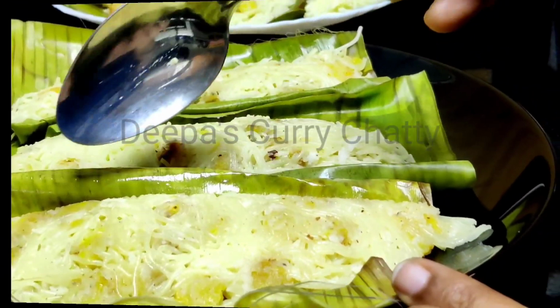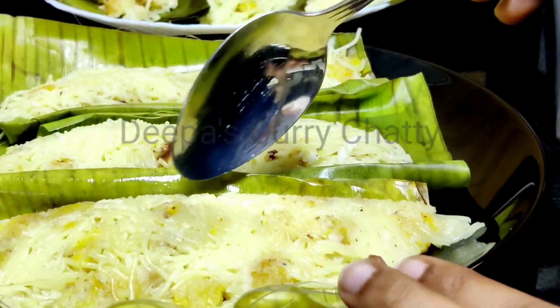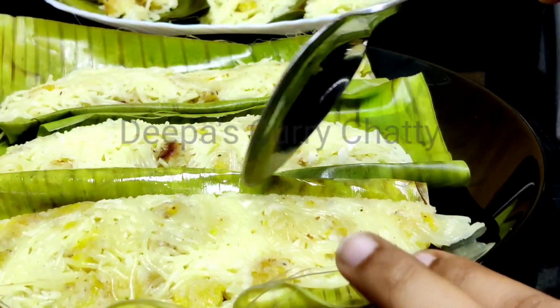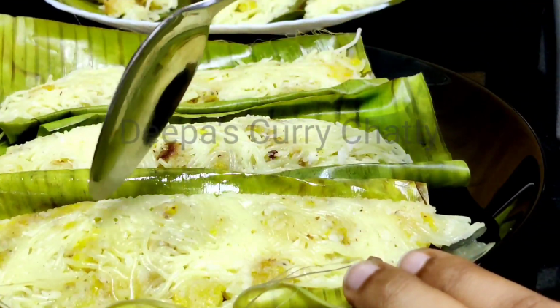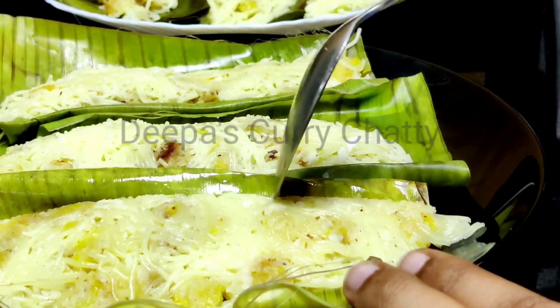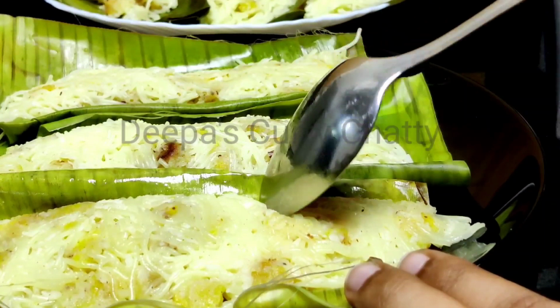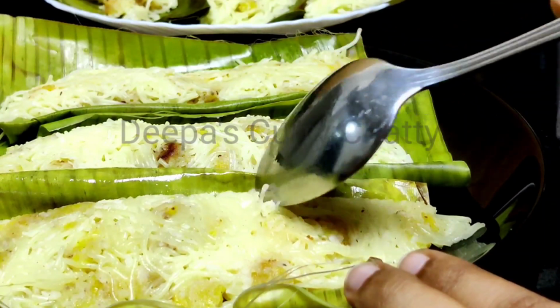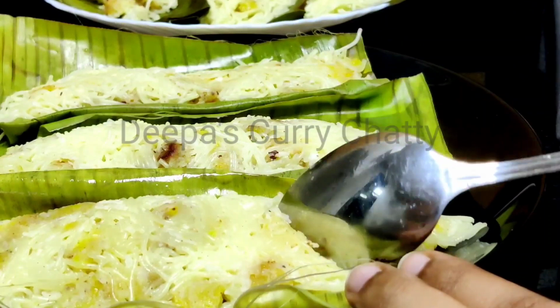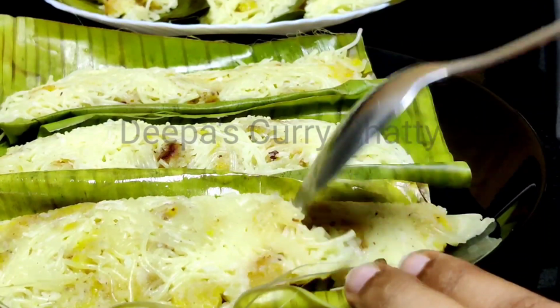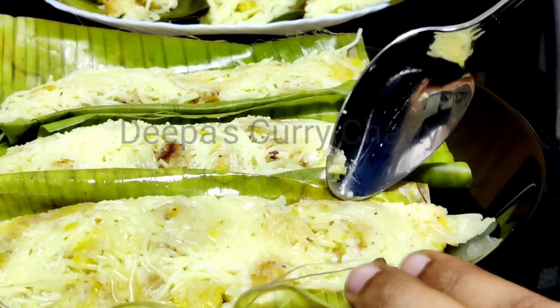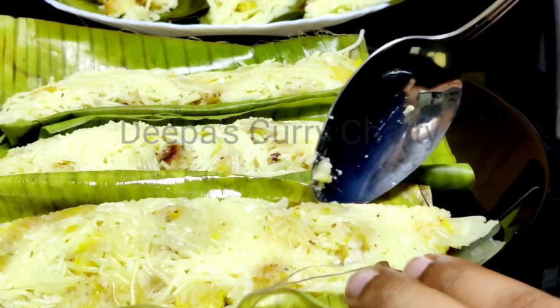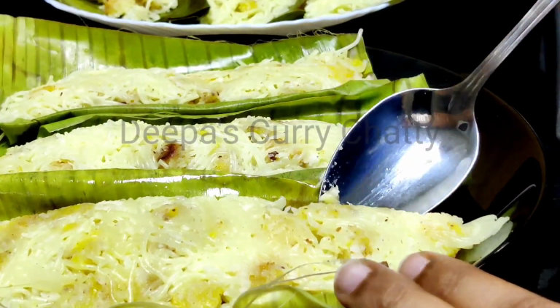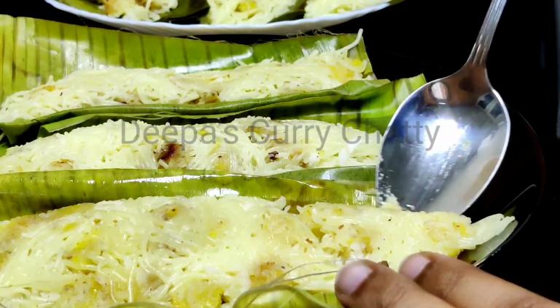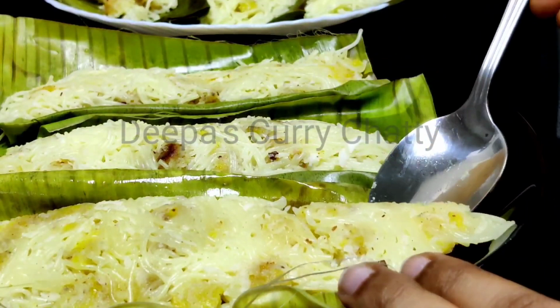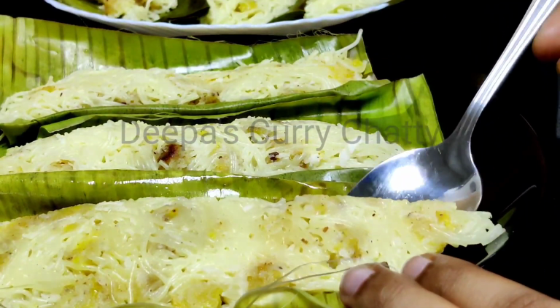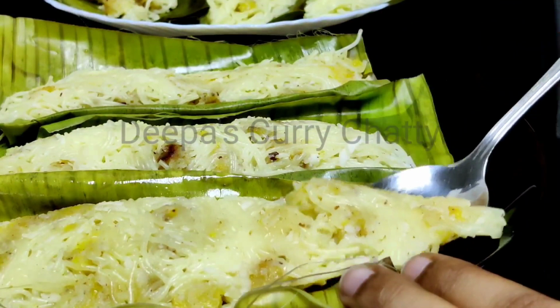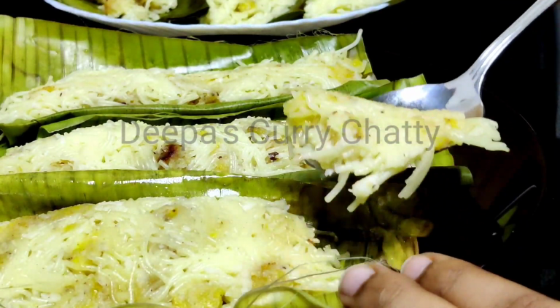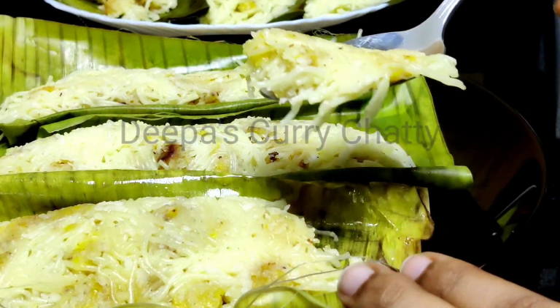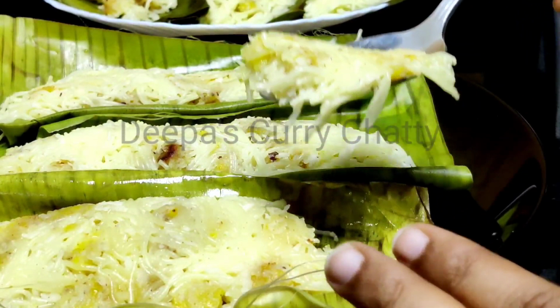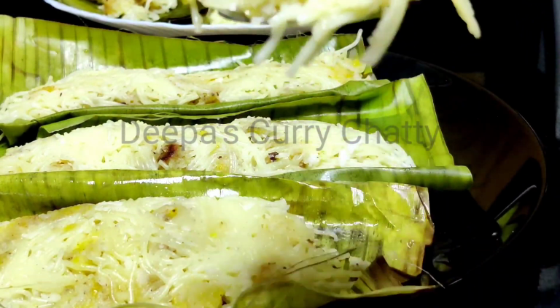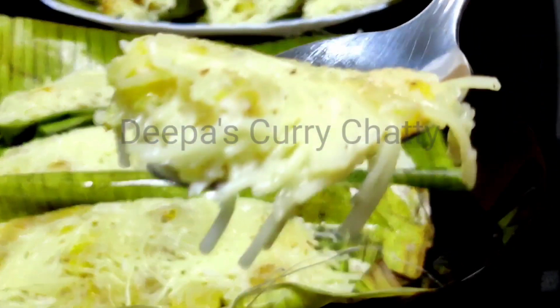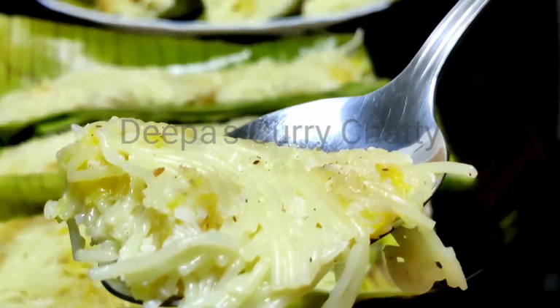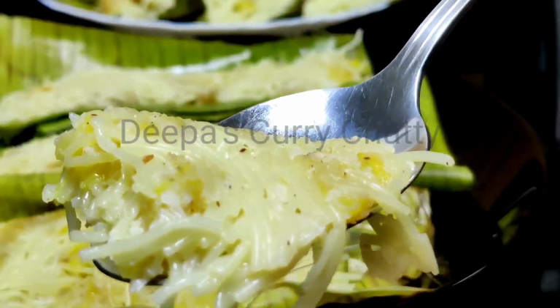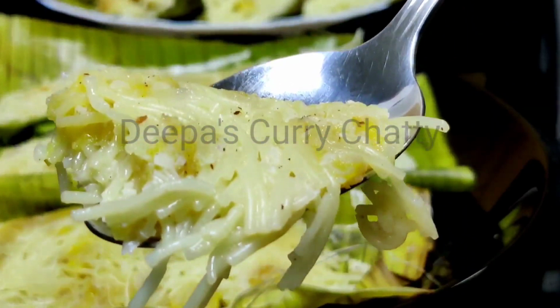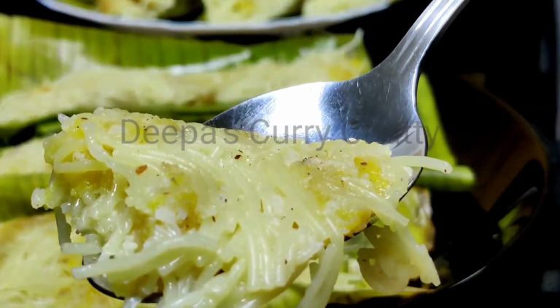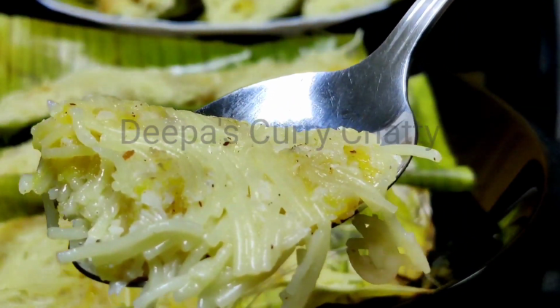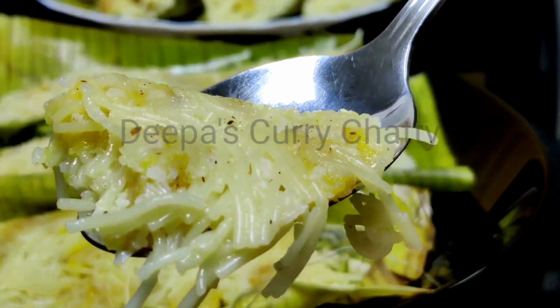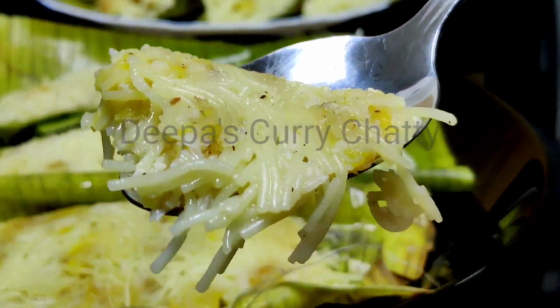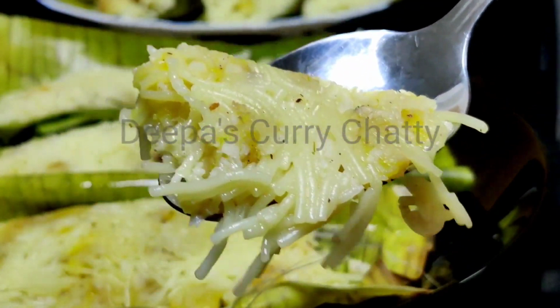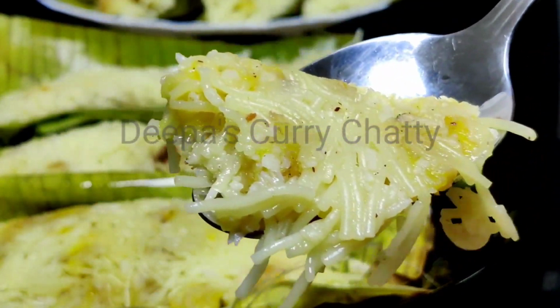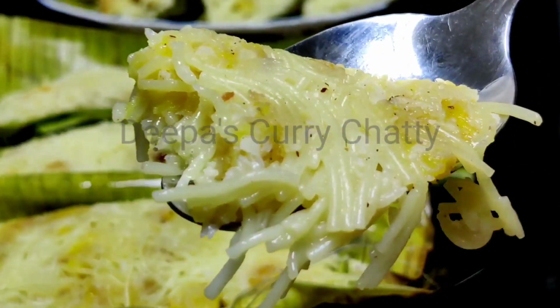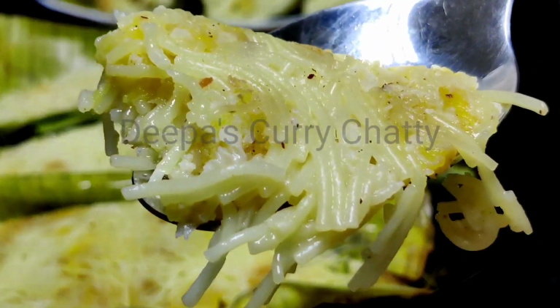Now I will add a good taste. Now I will add a good taste.